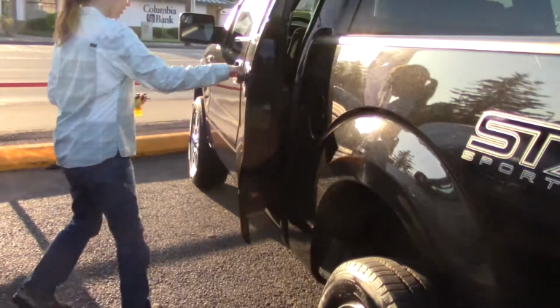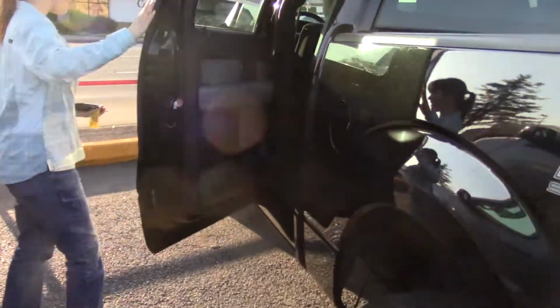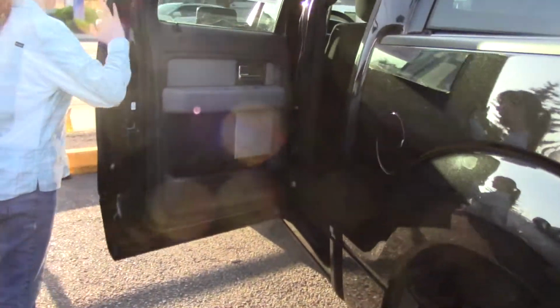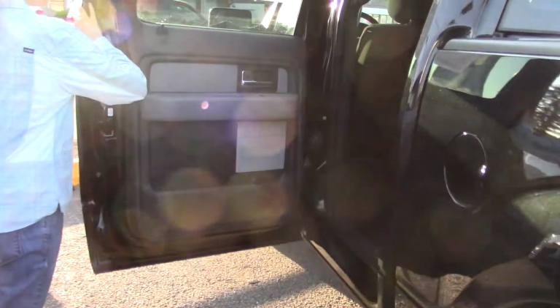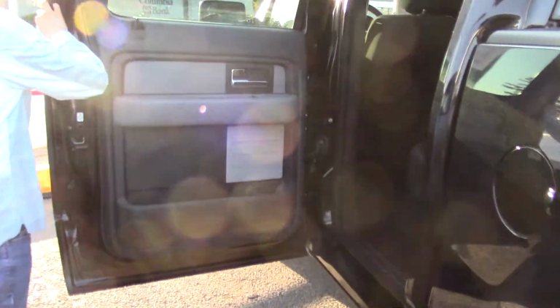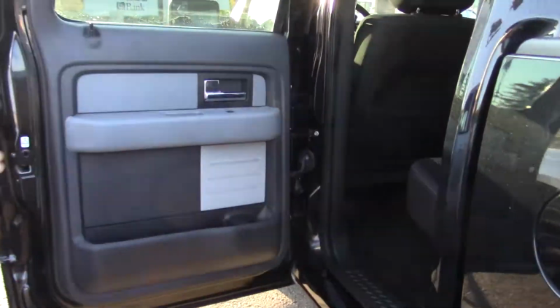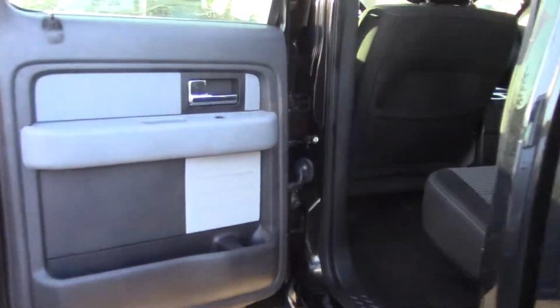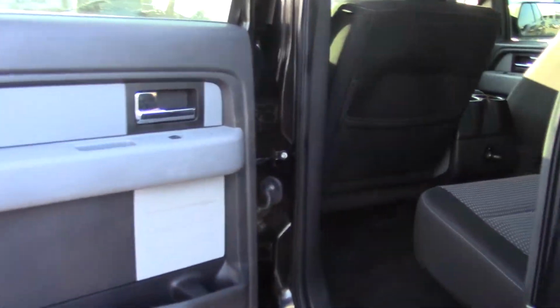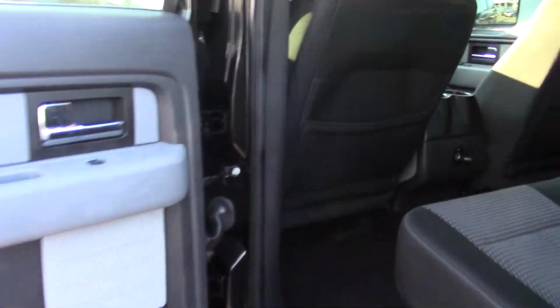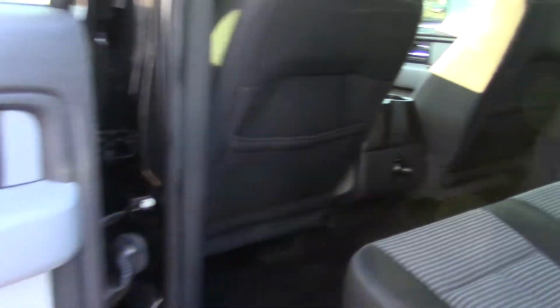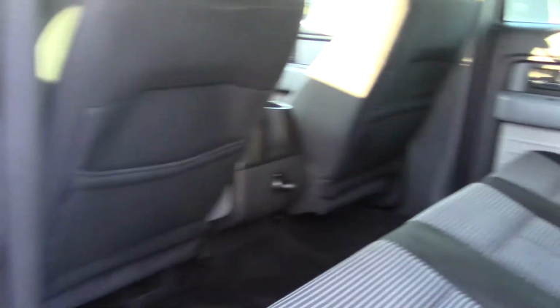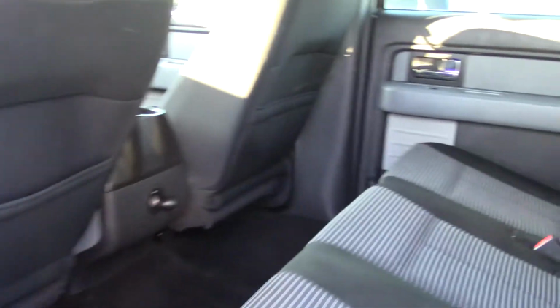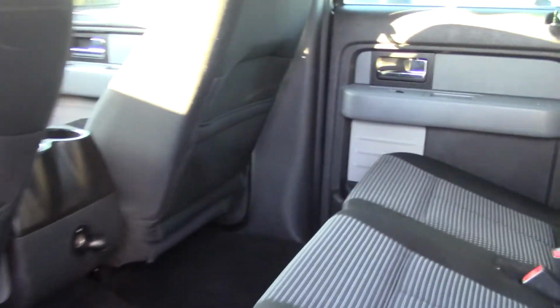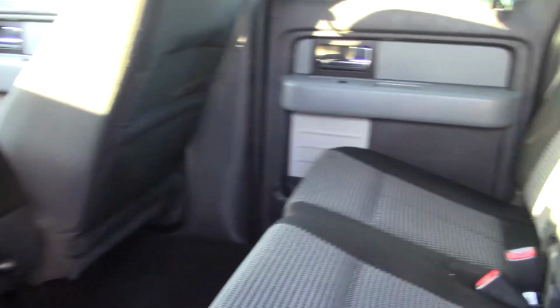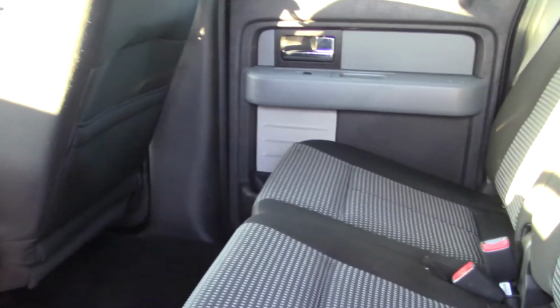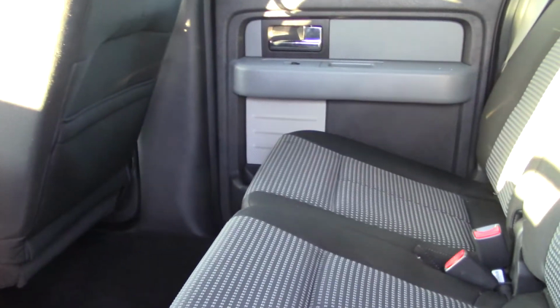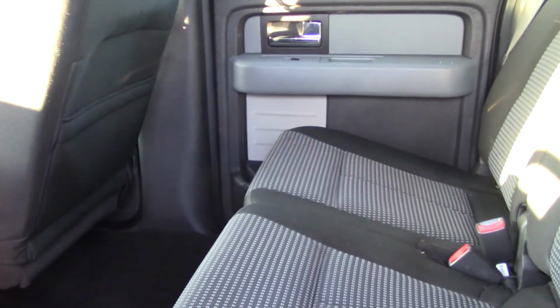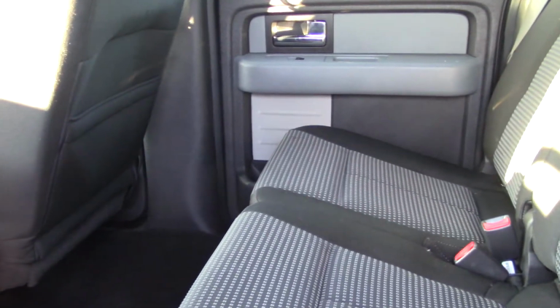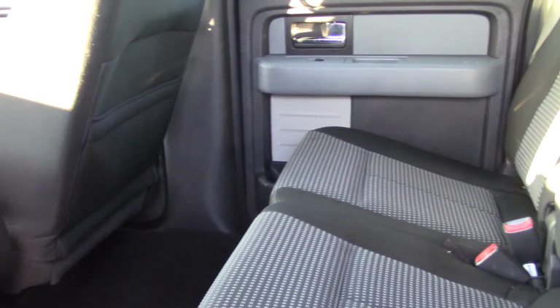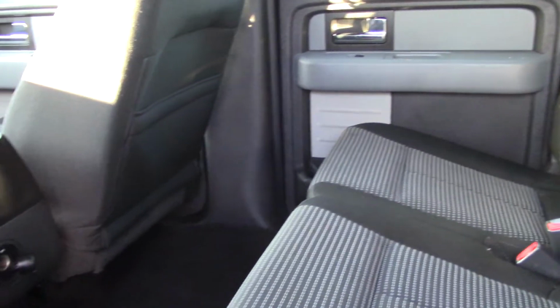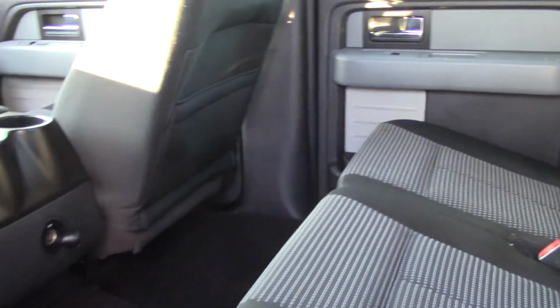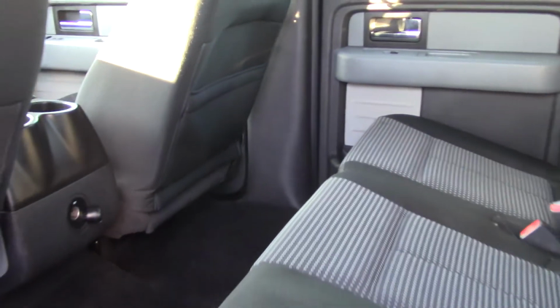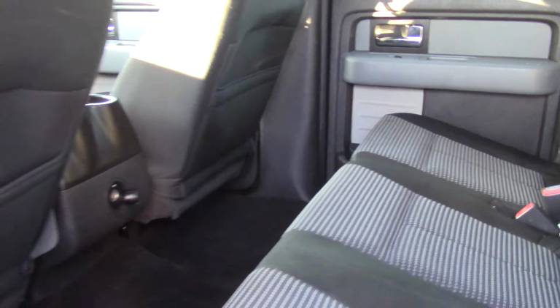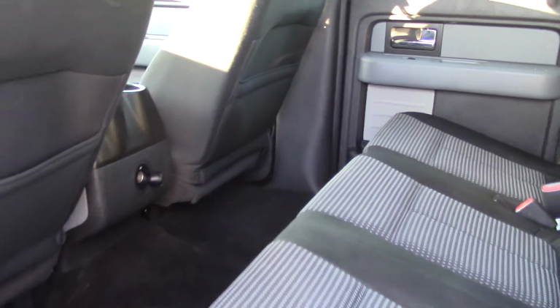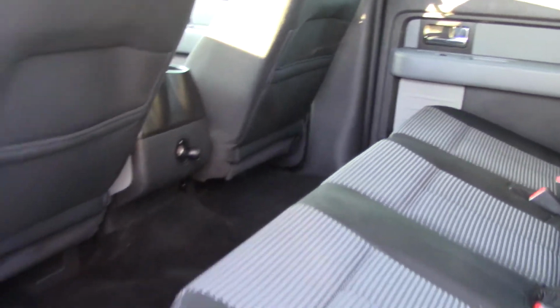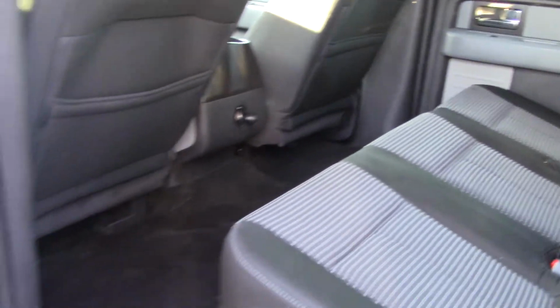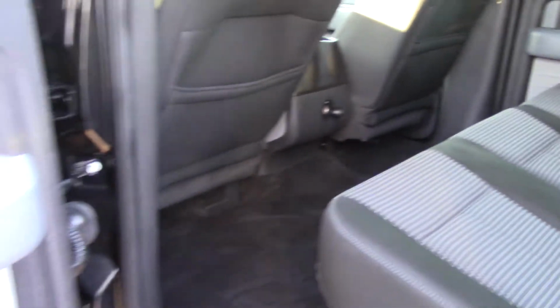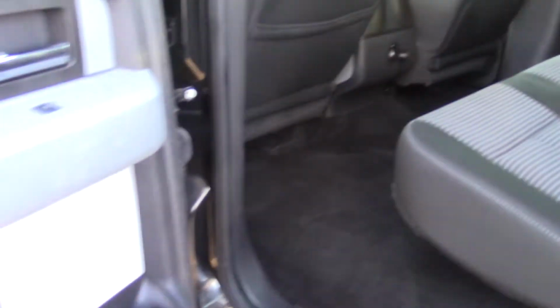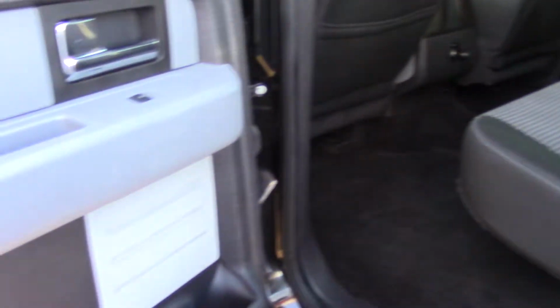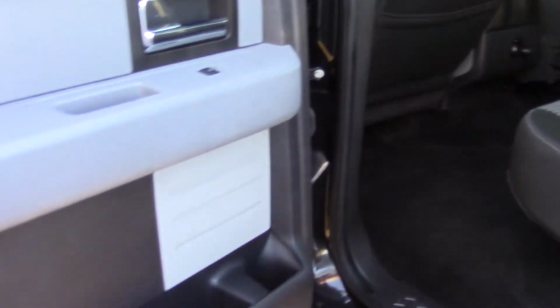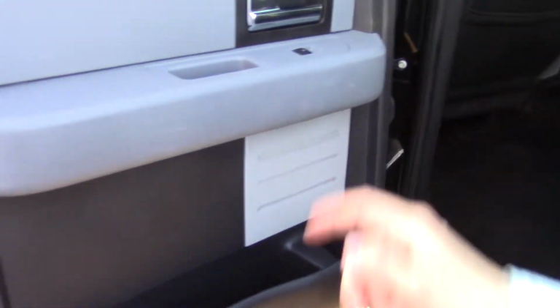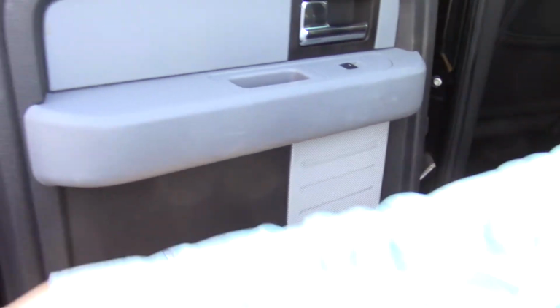Very clean black paint with a kind of sparkle in the finish in the sun. Two-tone black cloth interior has a nice sporty look to it and it's very comfortable, with storage in the rear seat pockets and in the door panels.